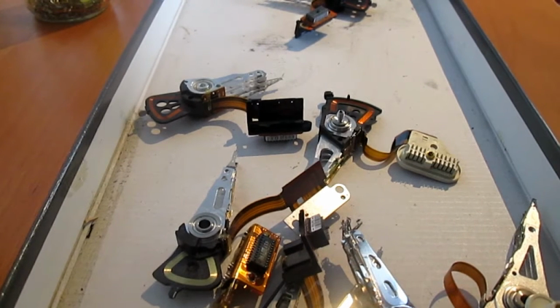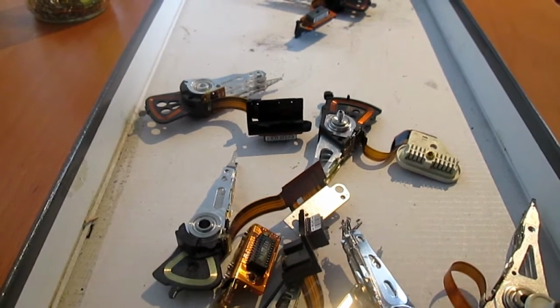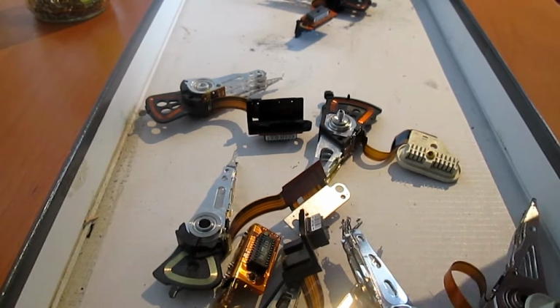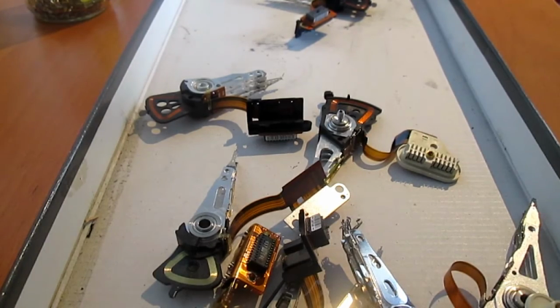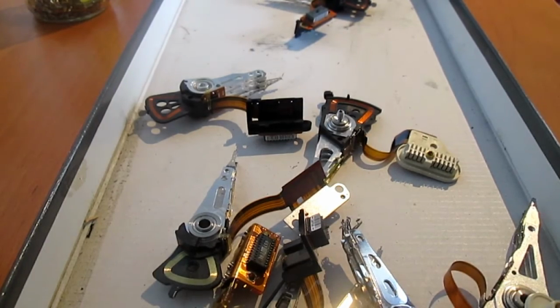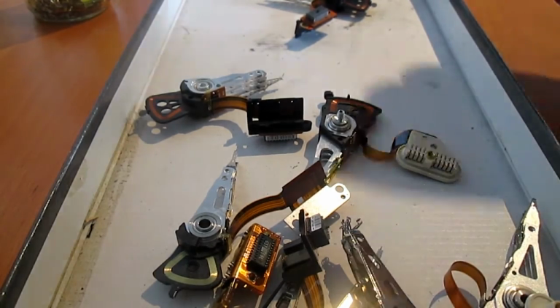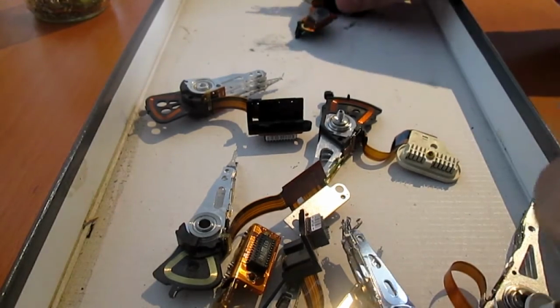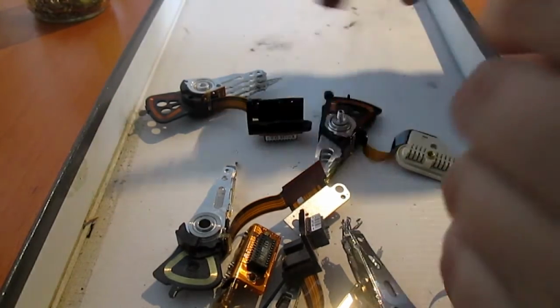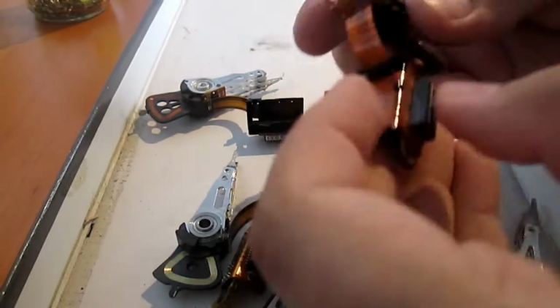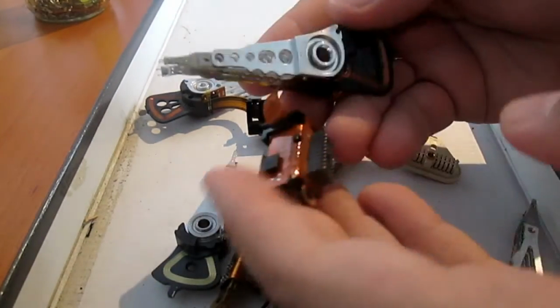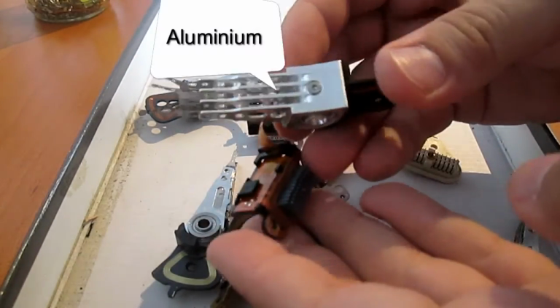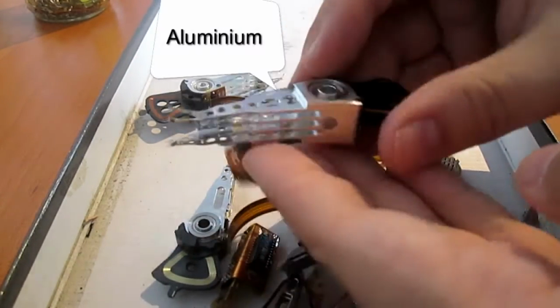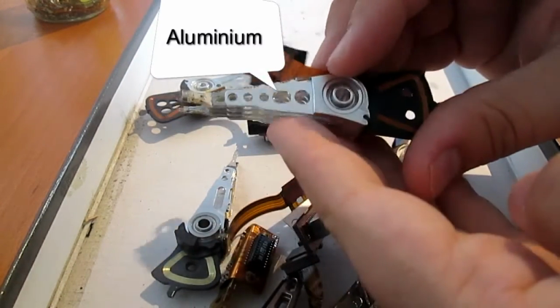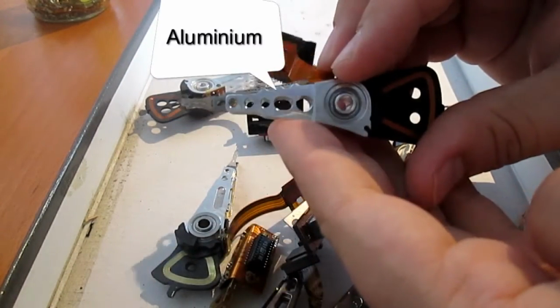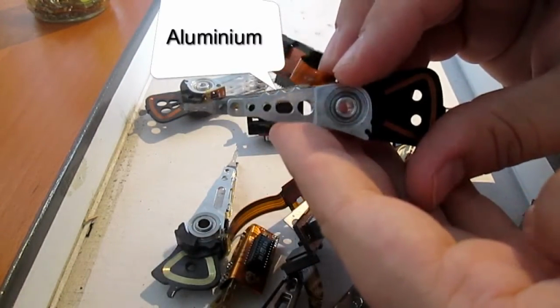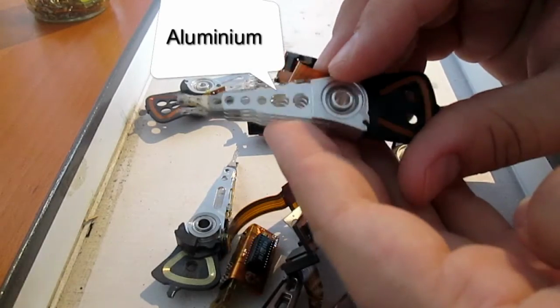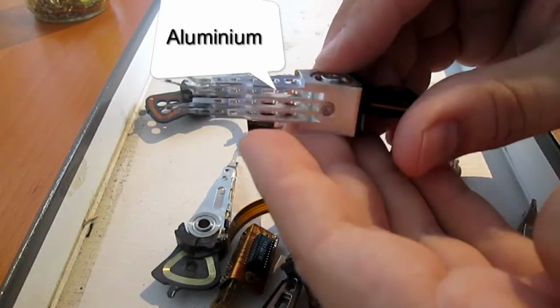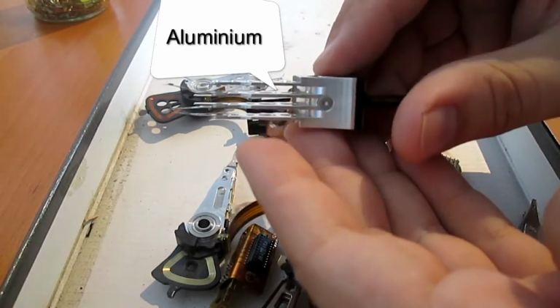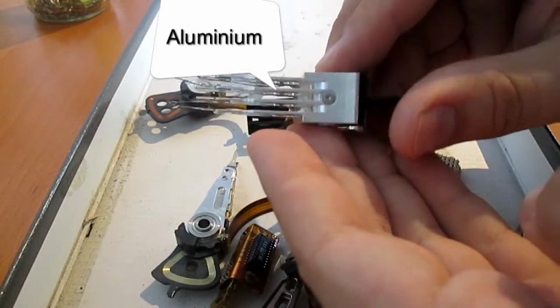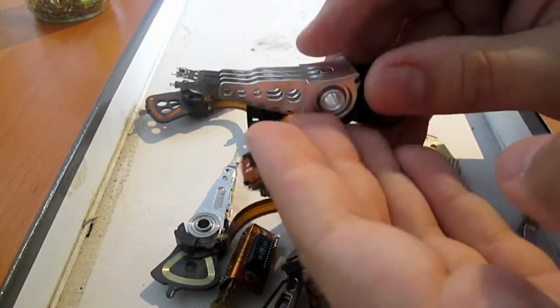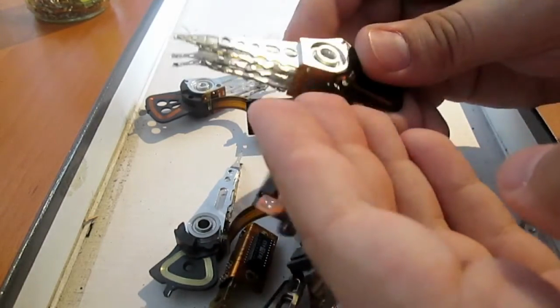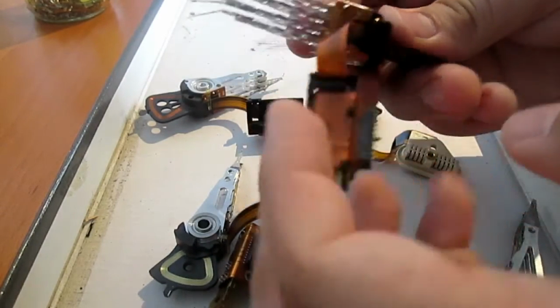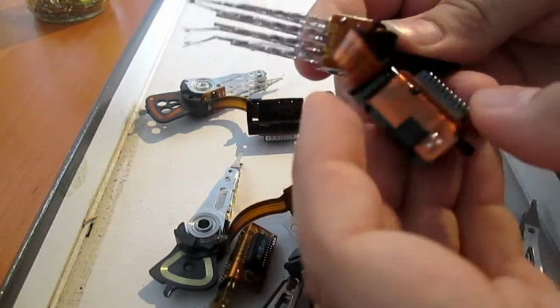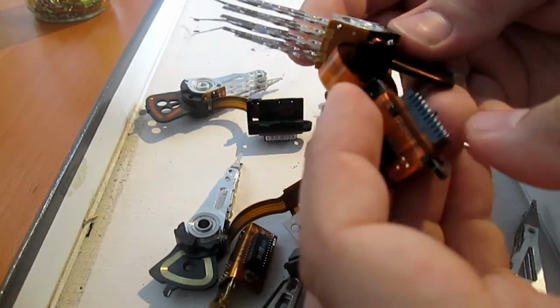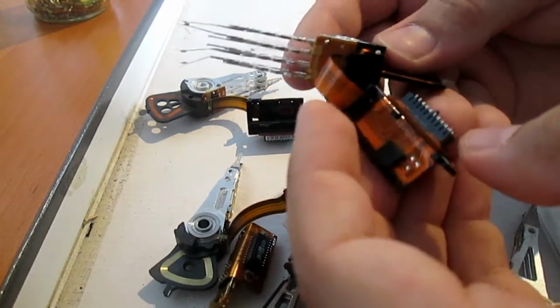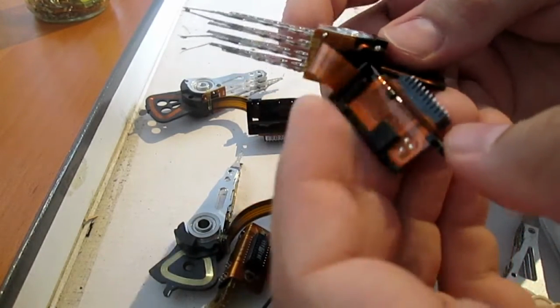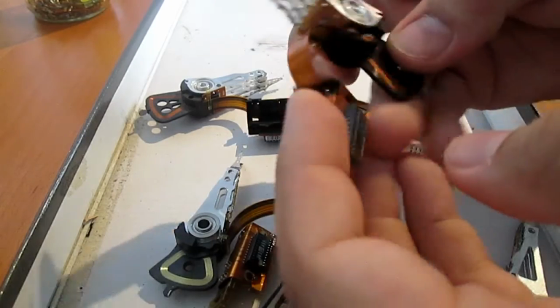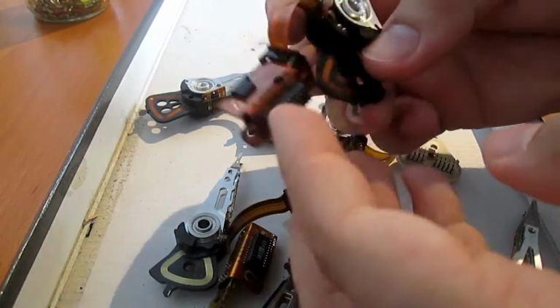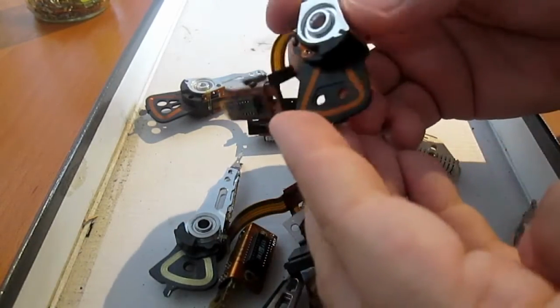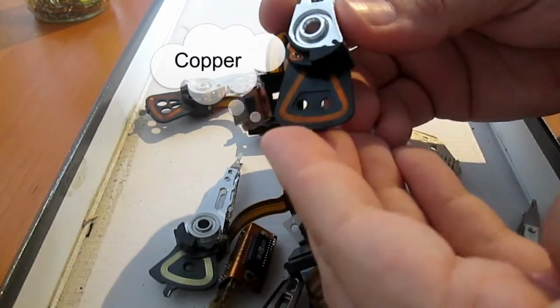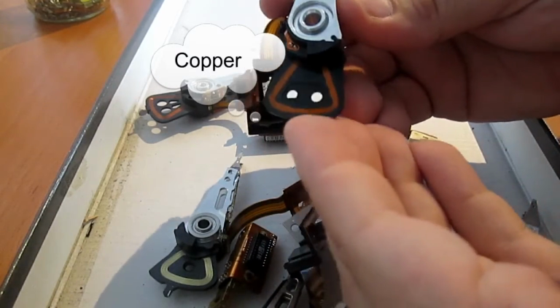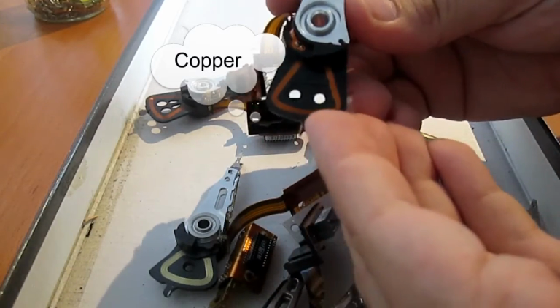Unfortunately I haven't found much about the subject, so I had to rely on myself. I believe there are three metals present in the actuator arm and head: aluminium, copper, and gold.